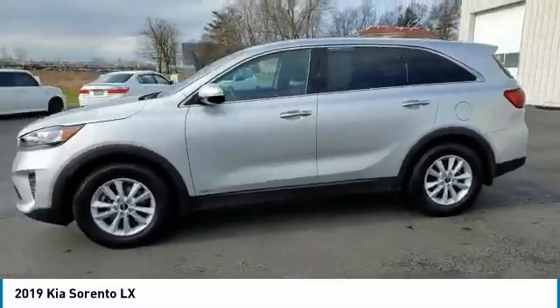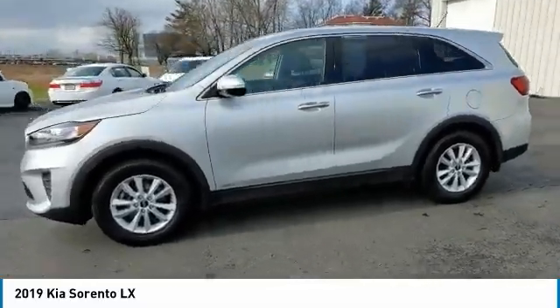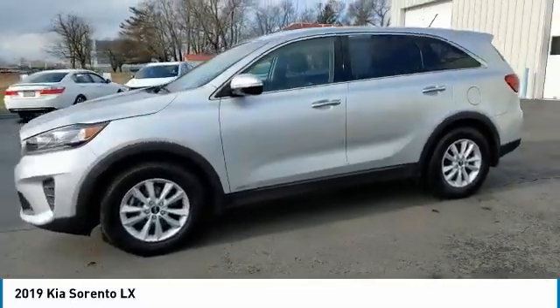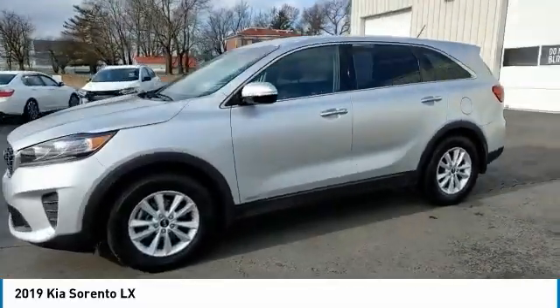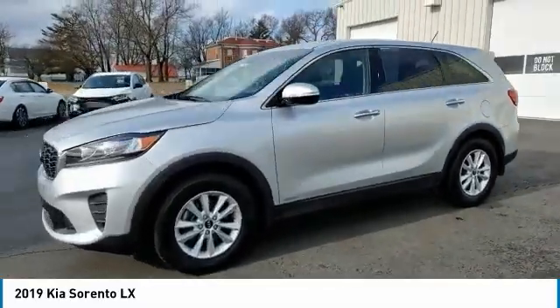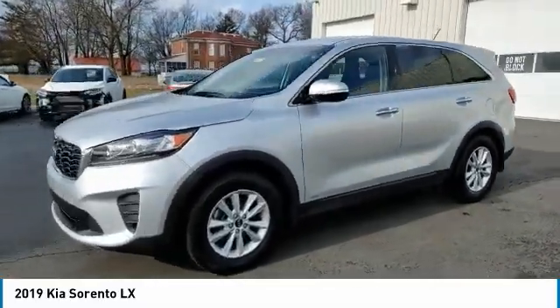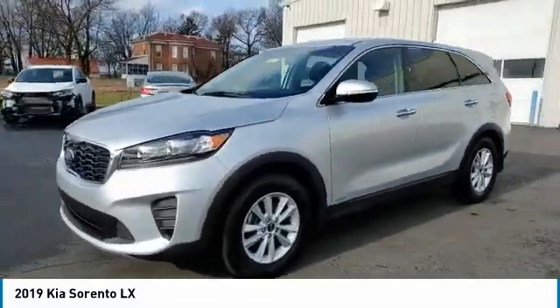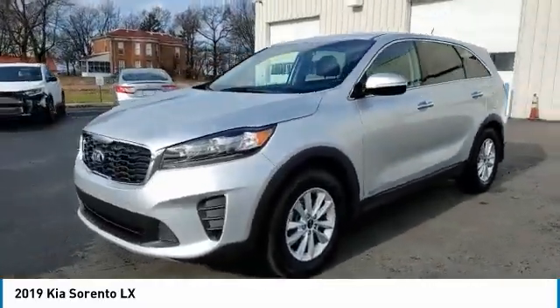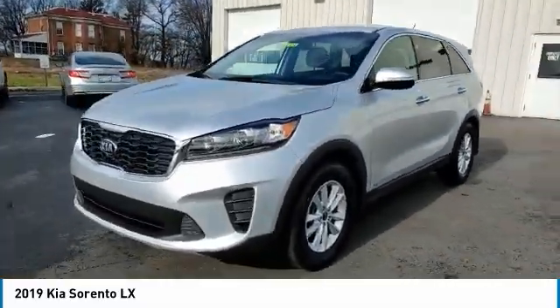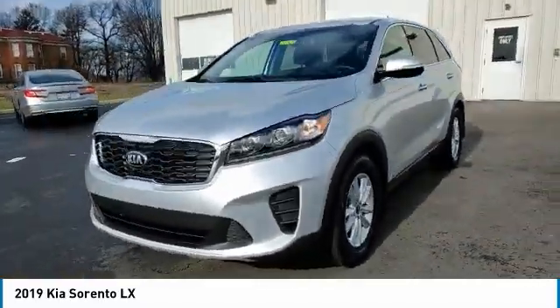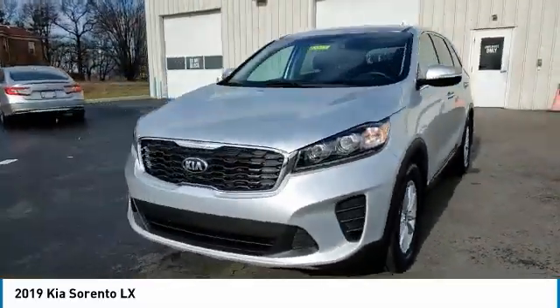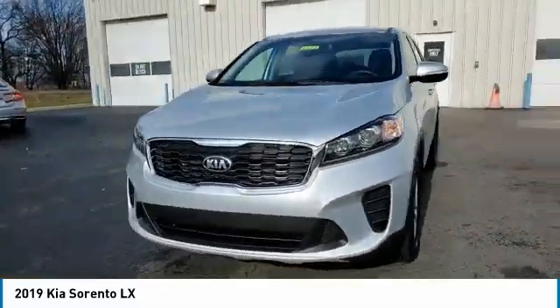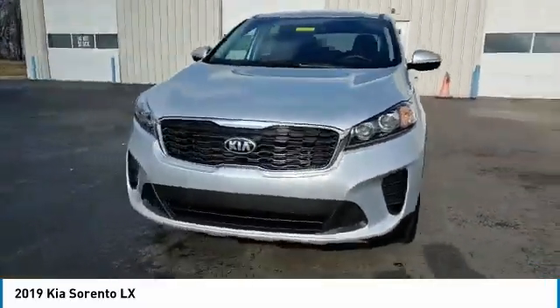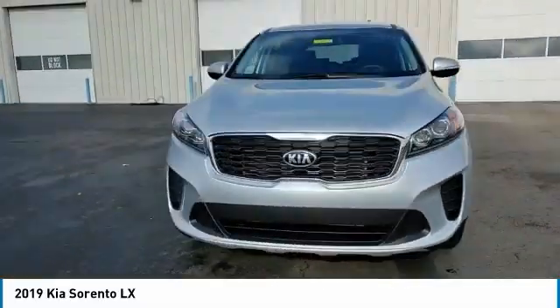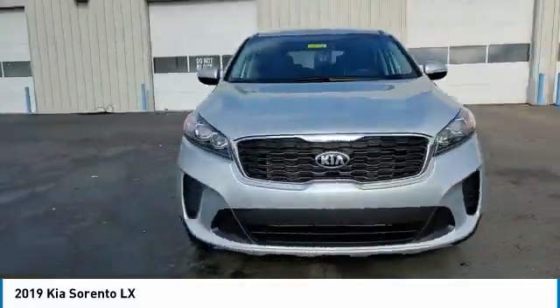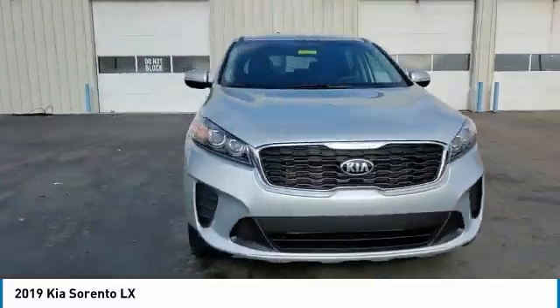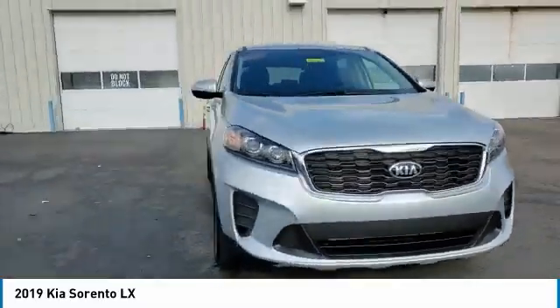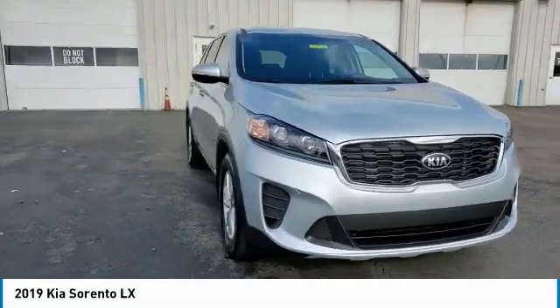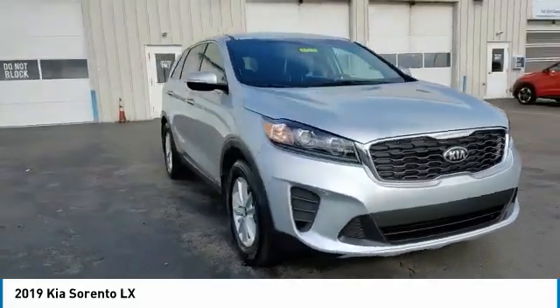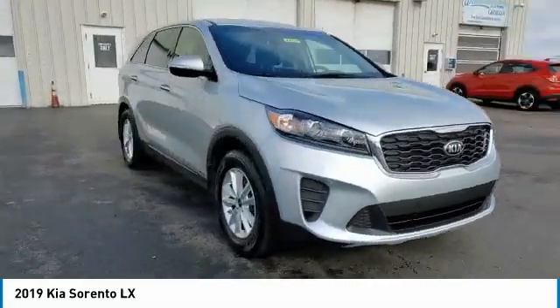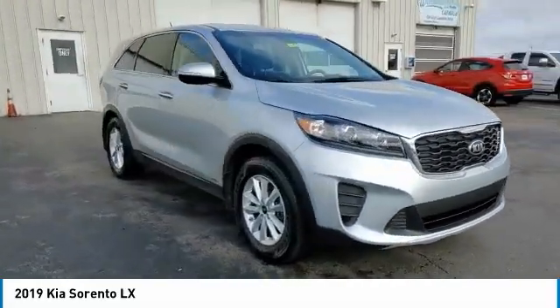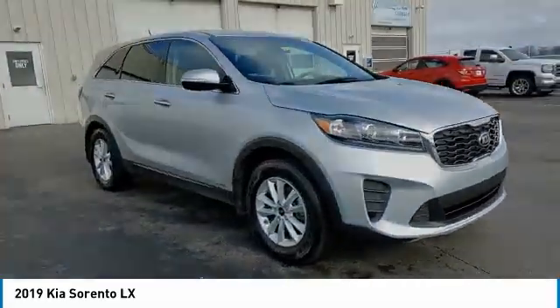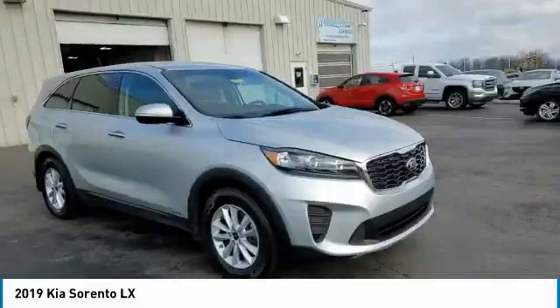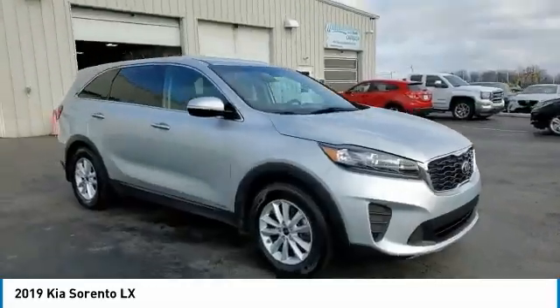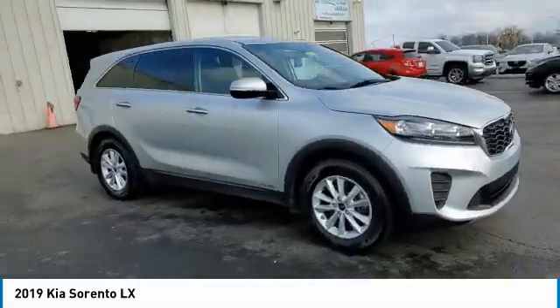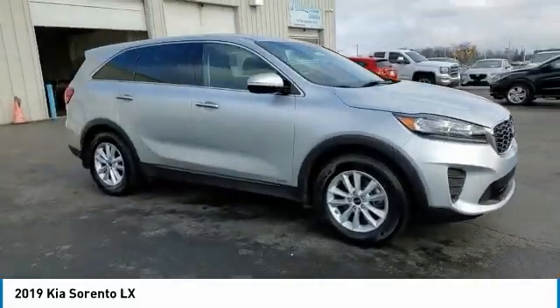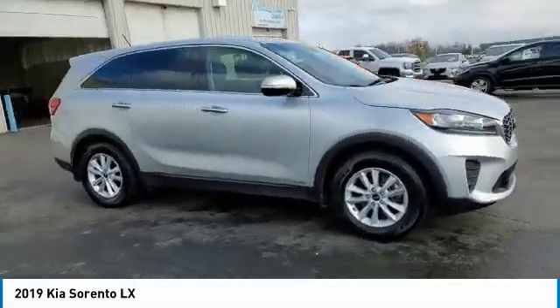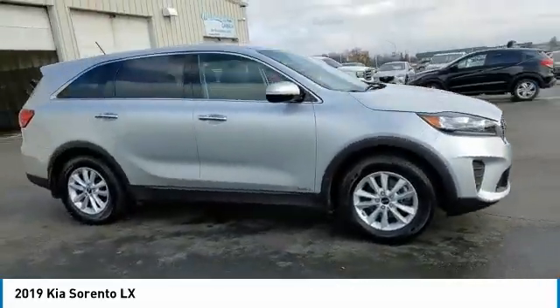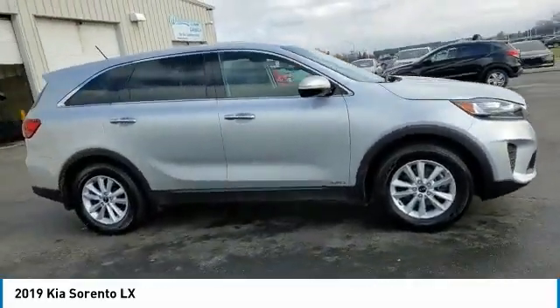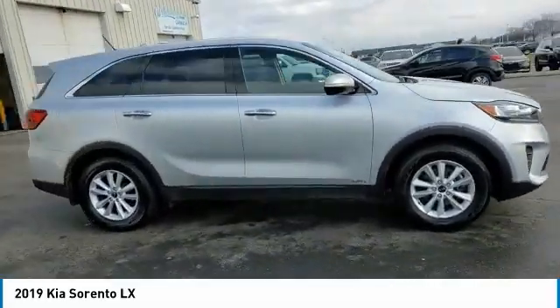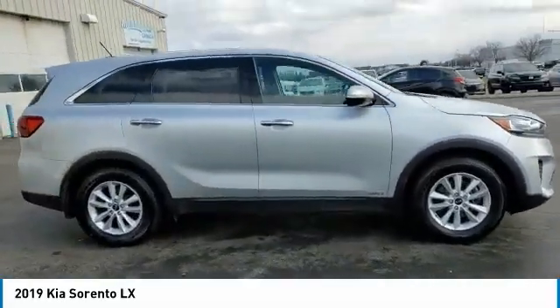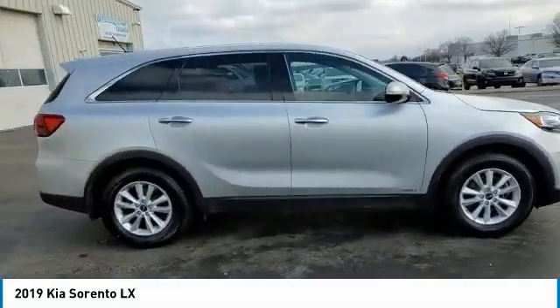Take one look at its stylish, sleek design and you'll want to cross over to a Sorento. This vehicle has less than 85,000 miles.